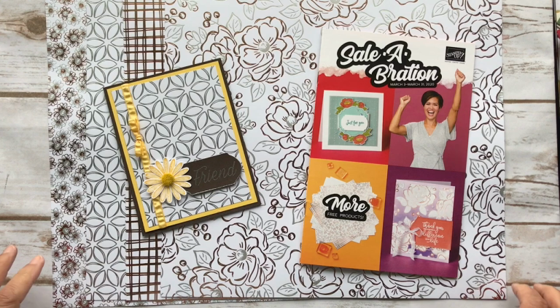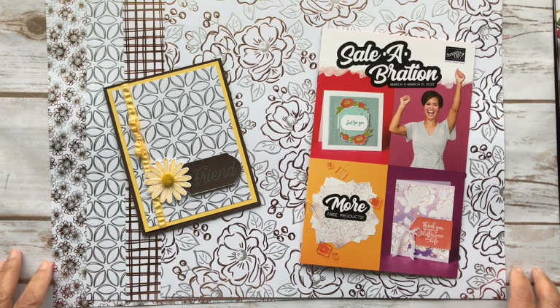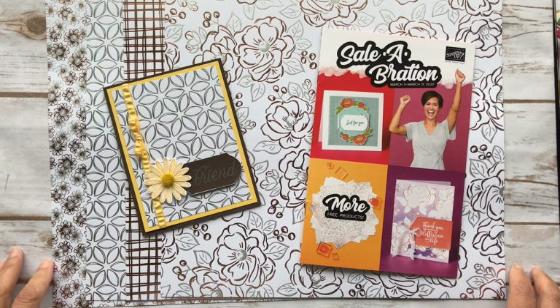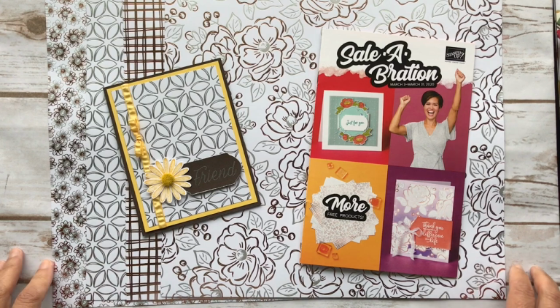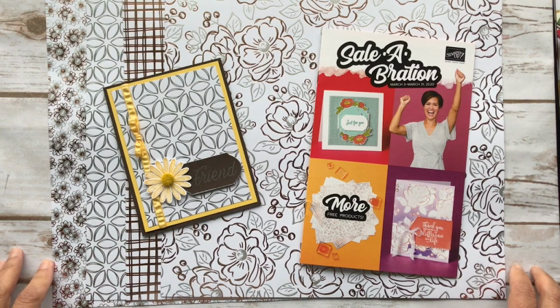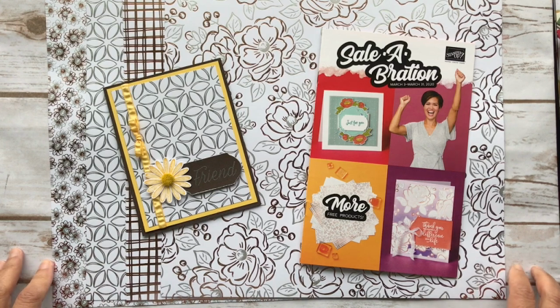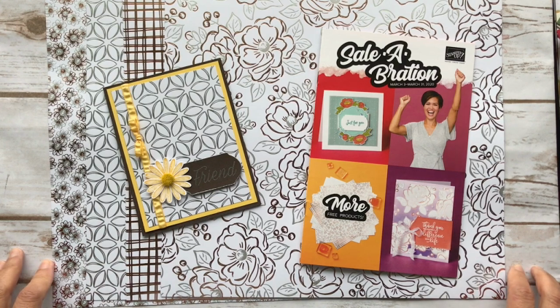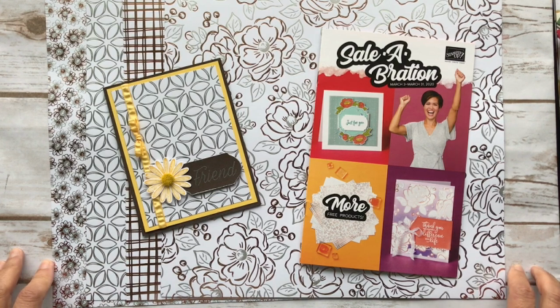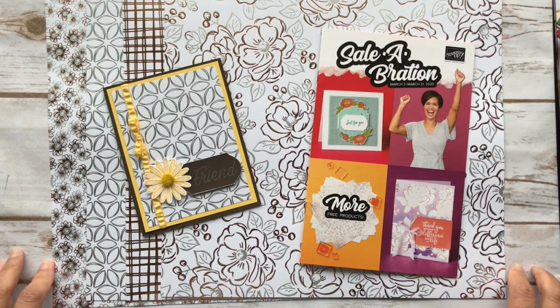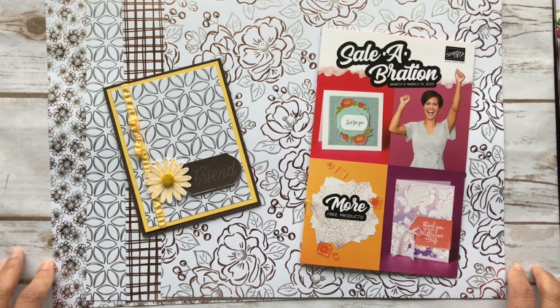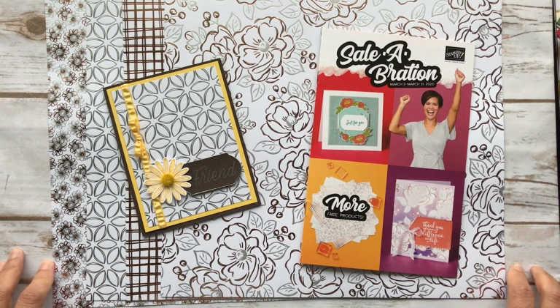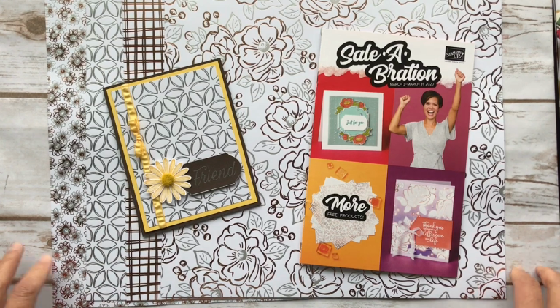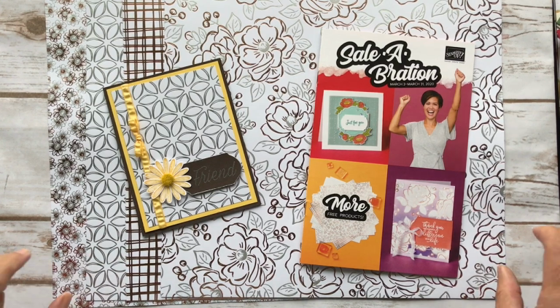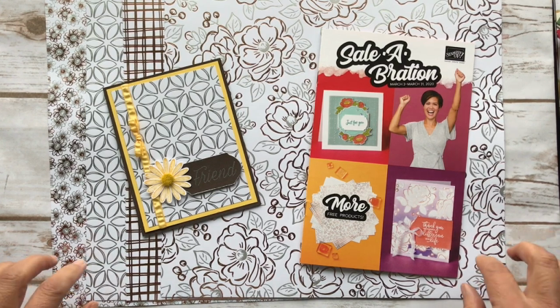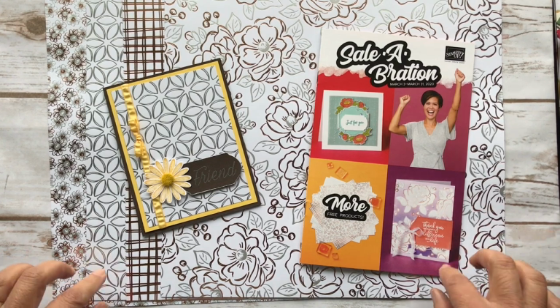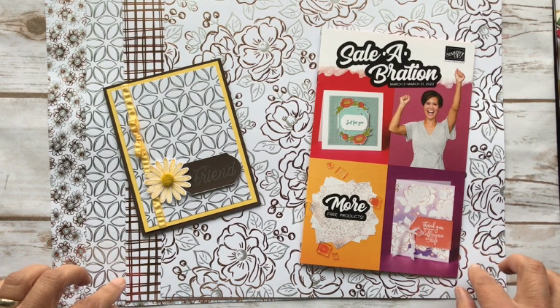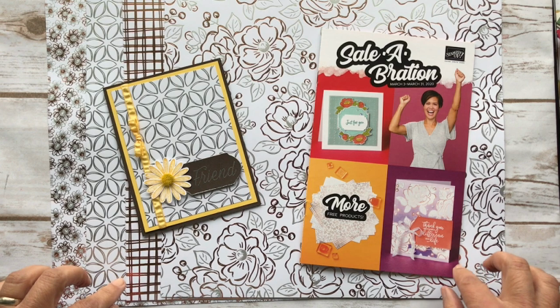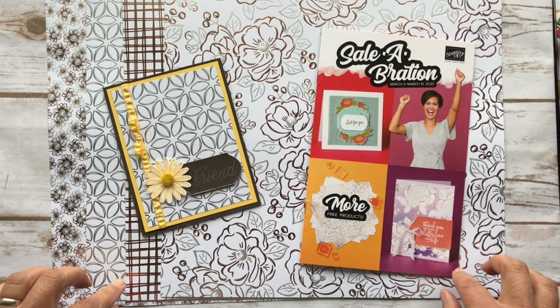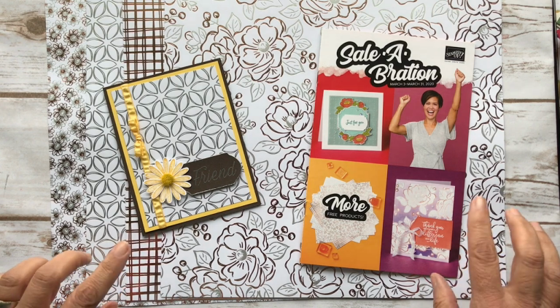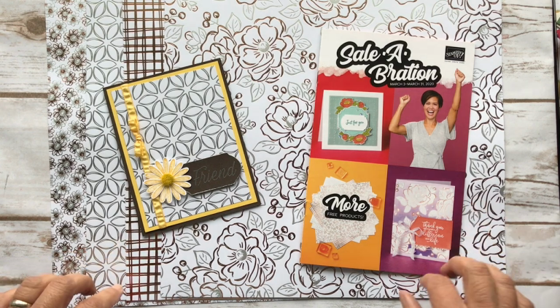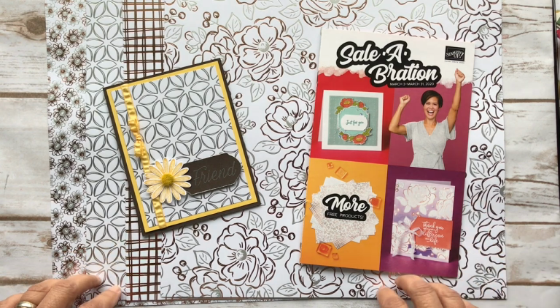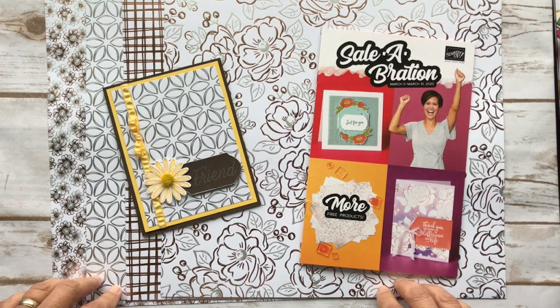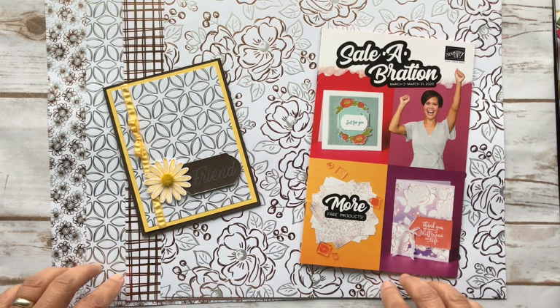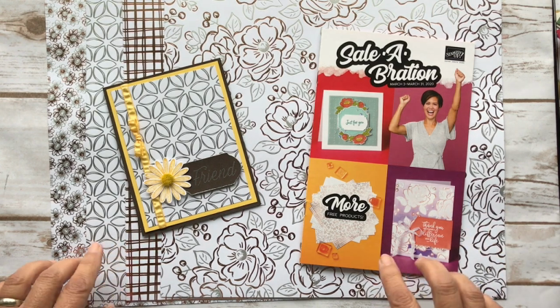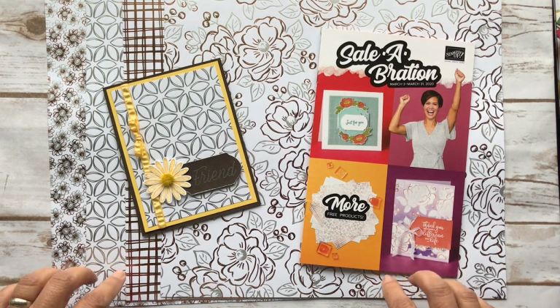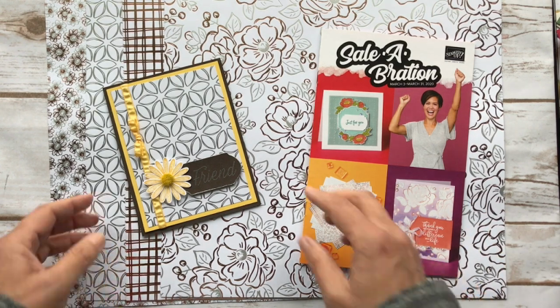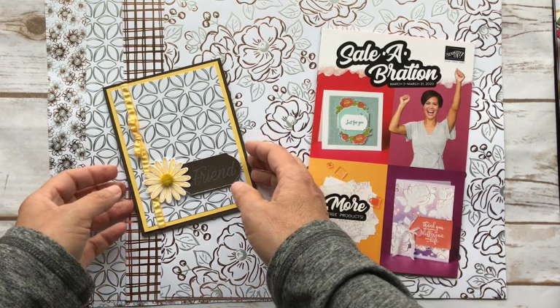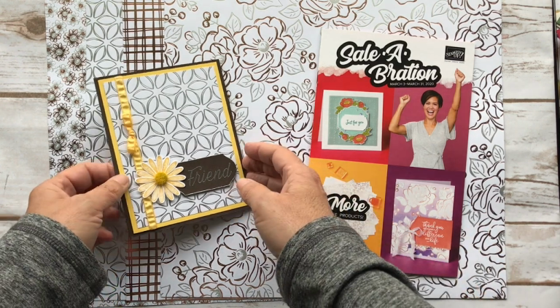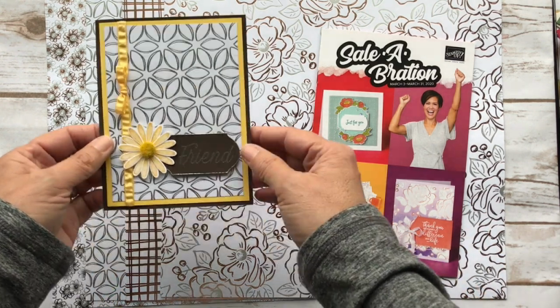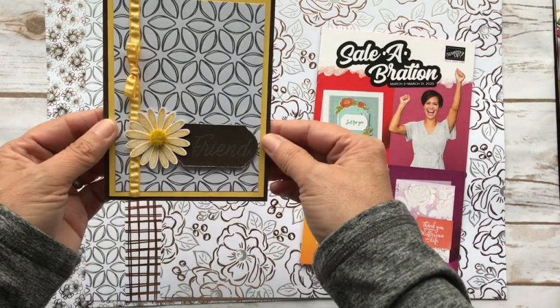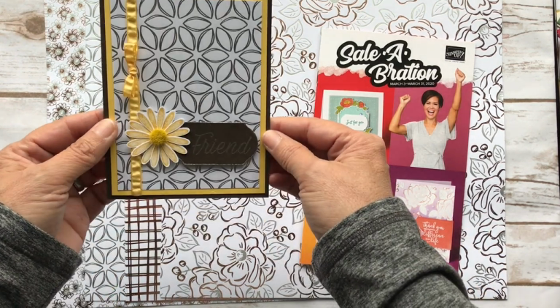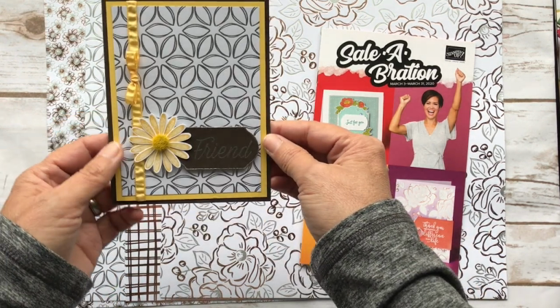Hey everyone, thanks for joining. It's Patti from PS Paper Crafts. I'm an independent Stampin' Up! demonstrator and I wanted to show you how to make a card using some of the Stampin' Up! products.